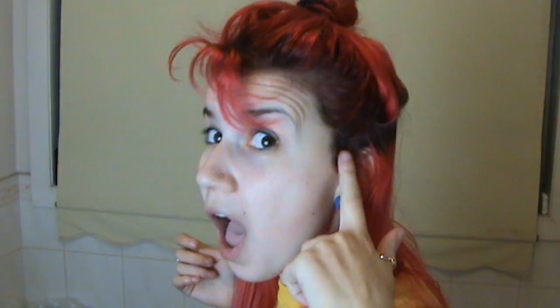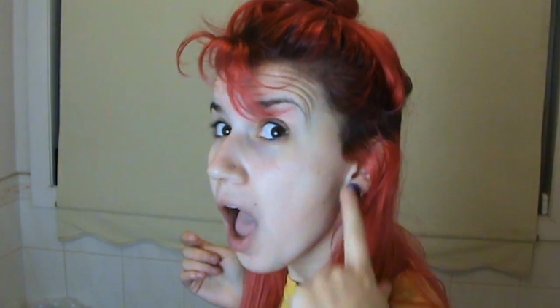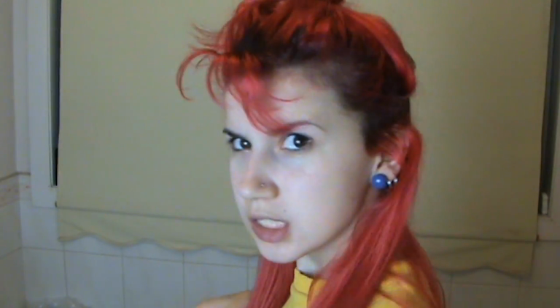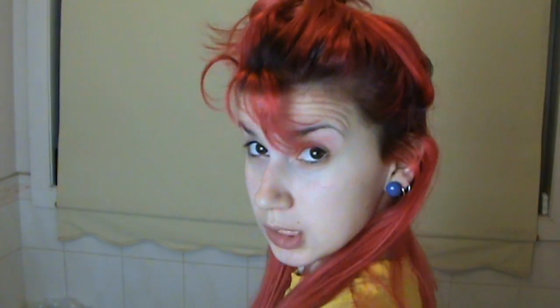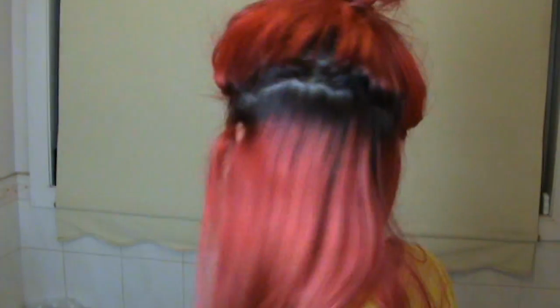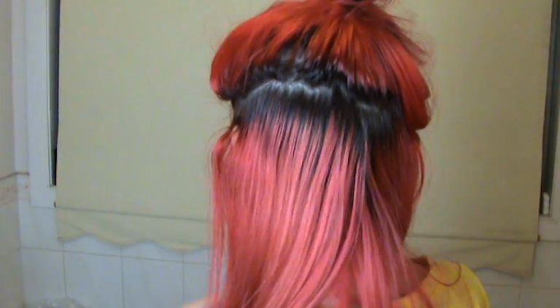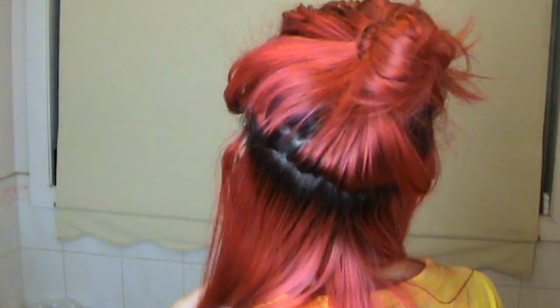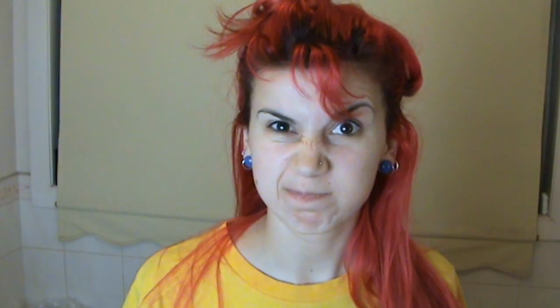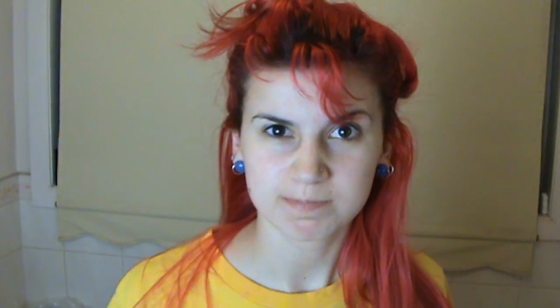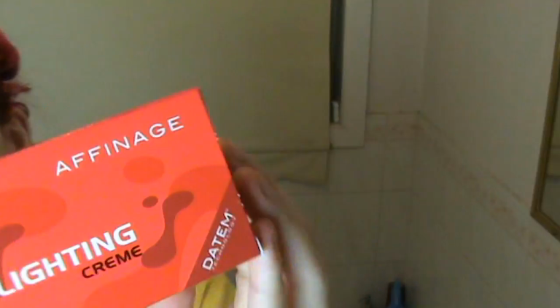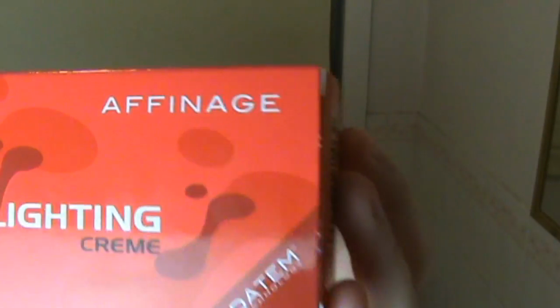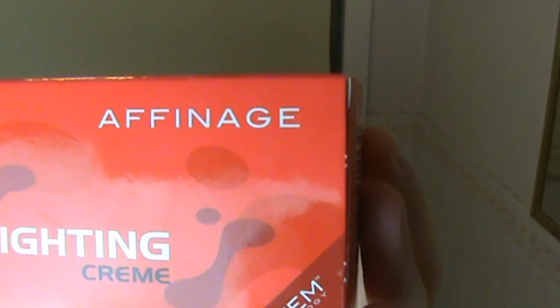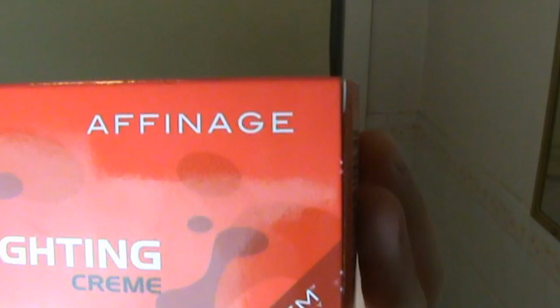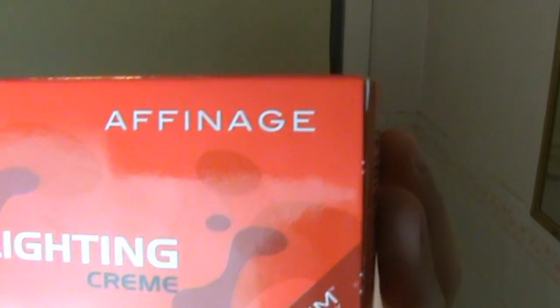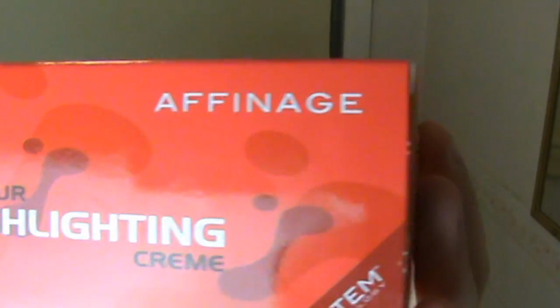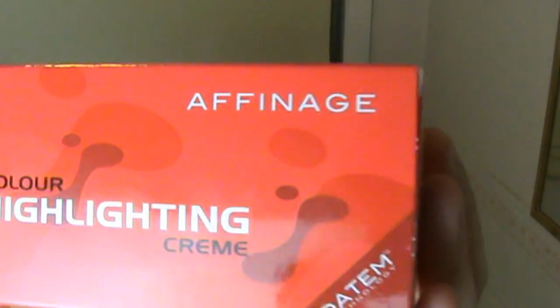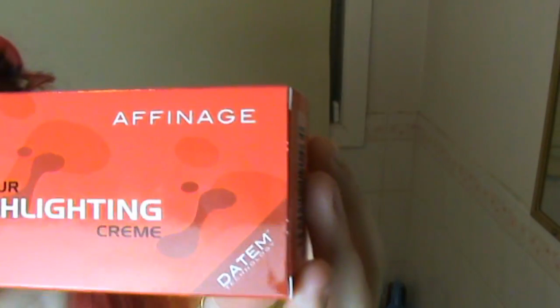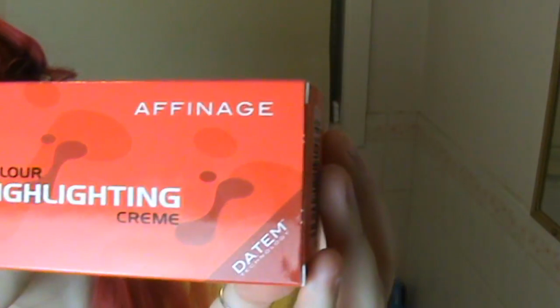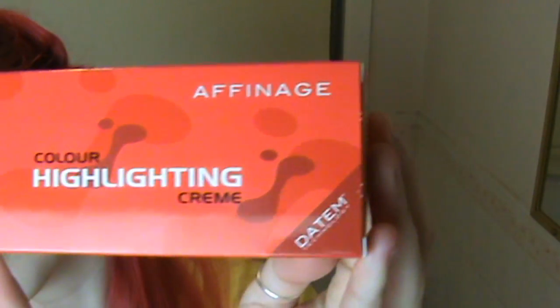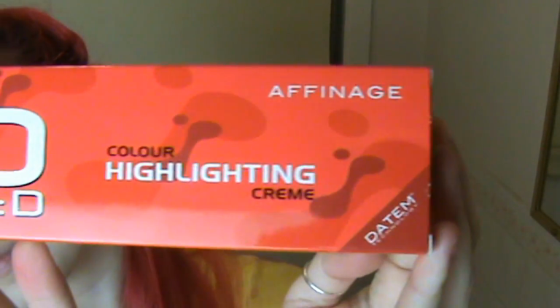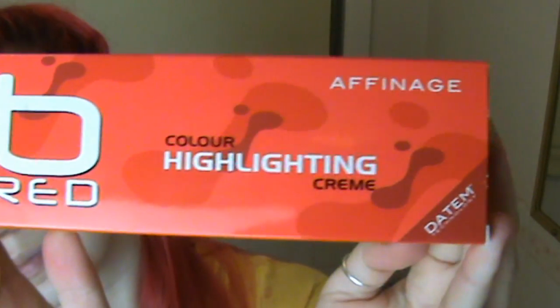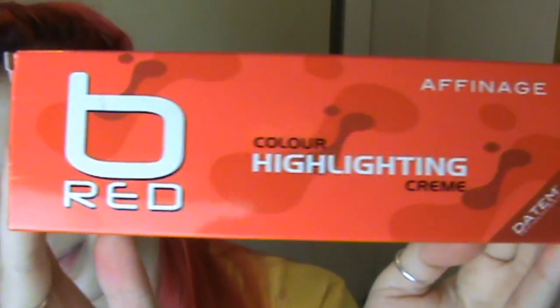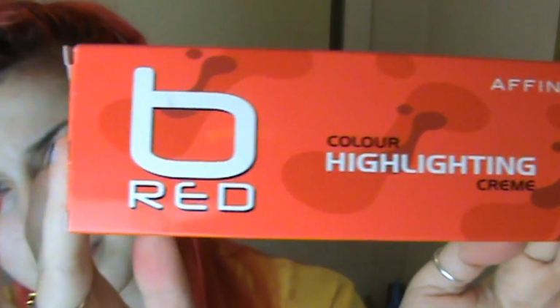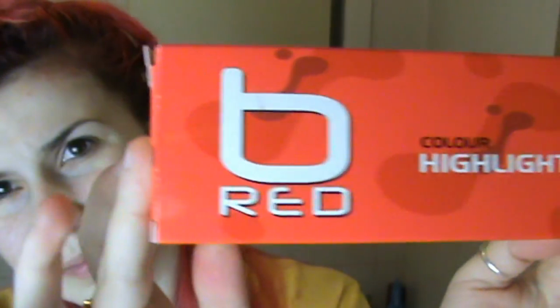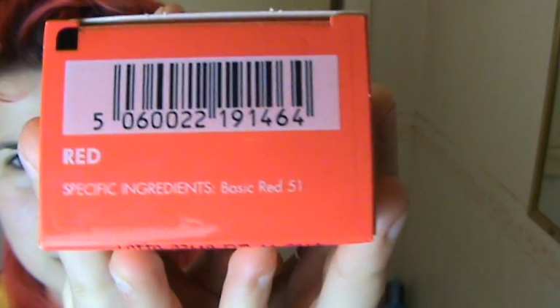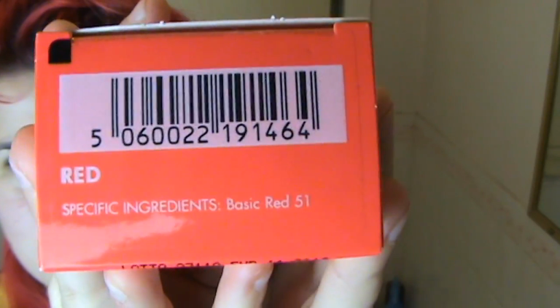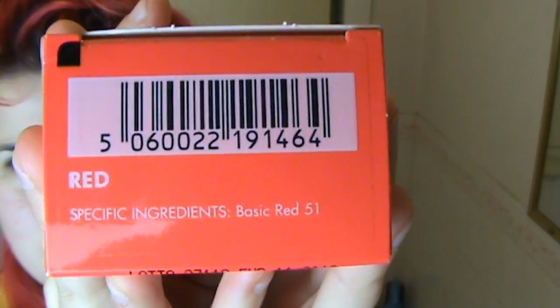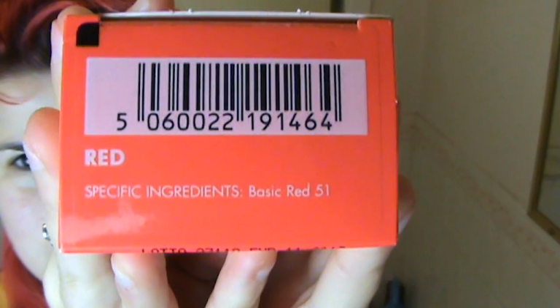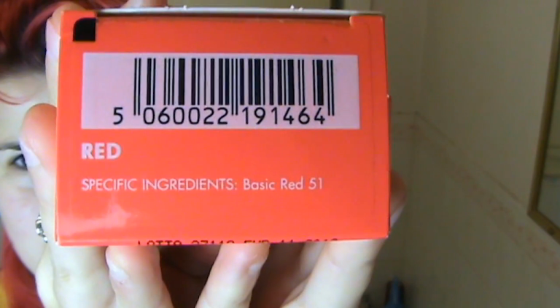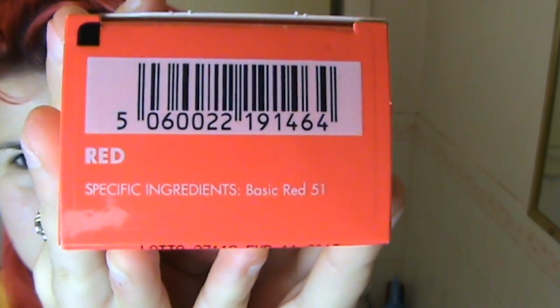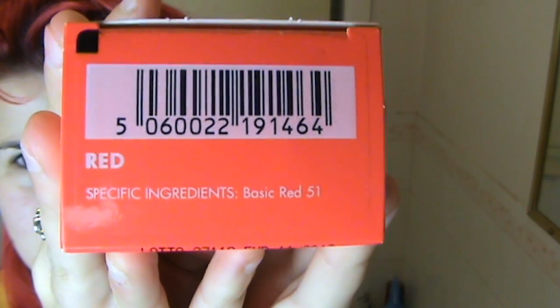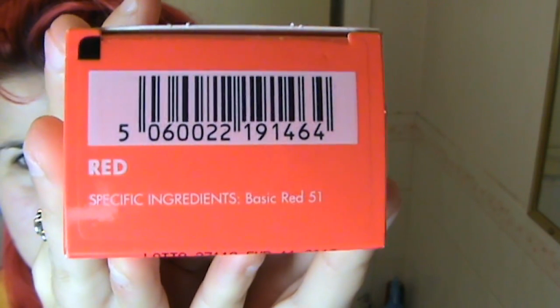This regrowth has got to go. This time I'm experimenting with a product by Affinage called Be Red. The colour I'm using is Red, or Basic Red 51.